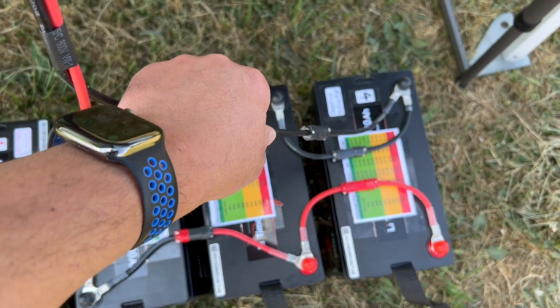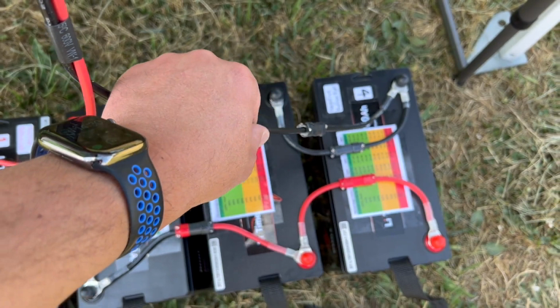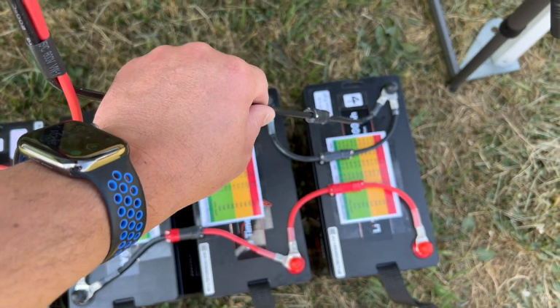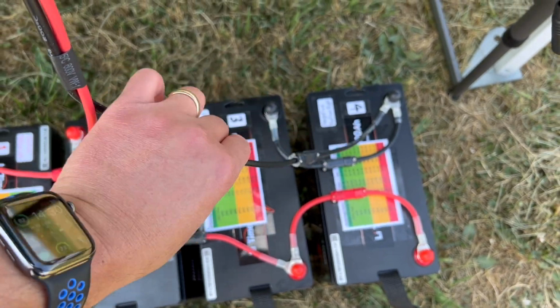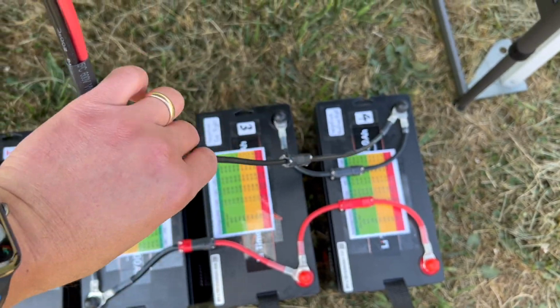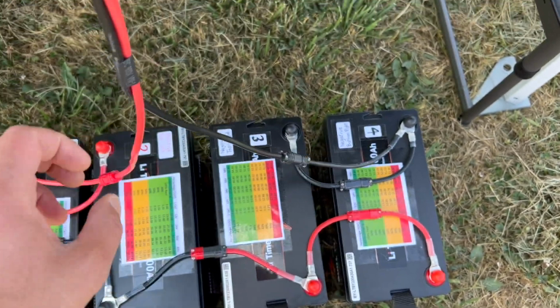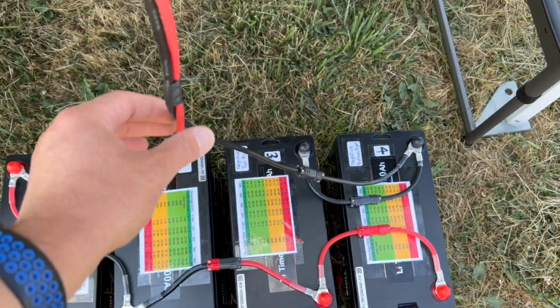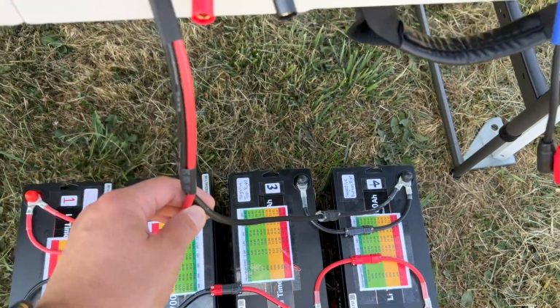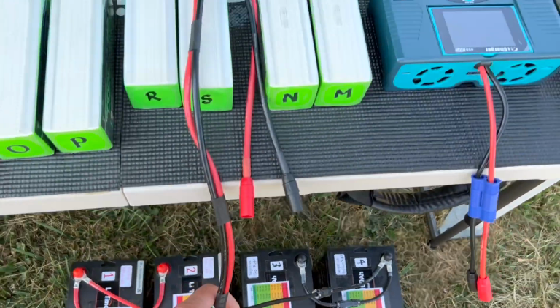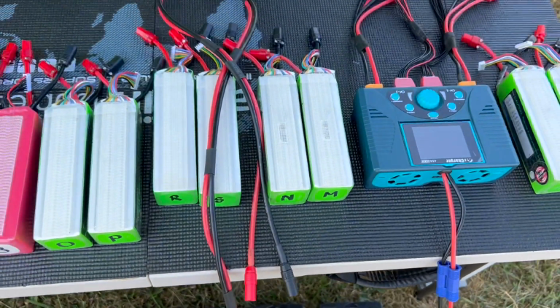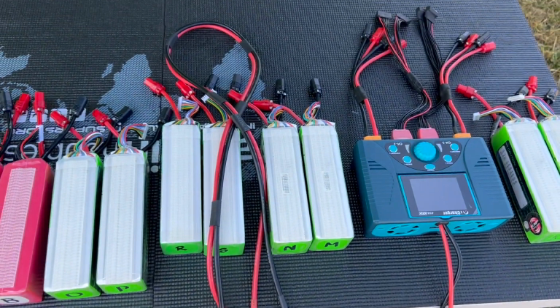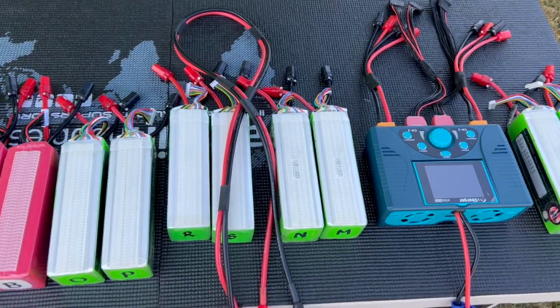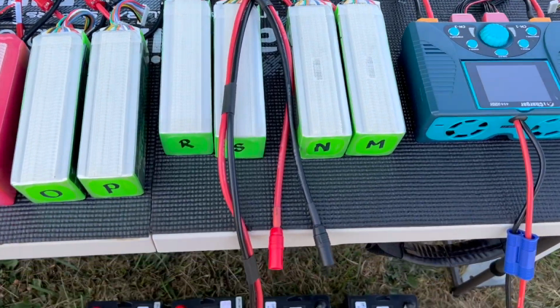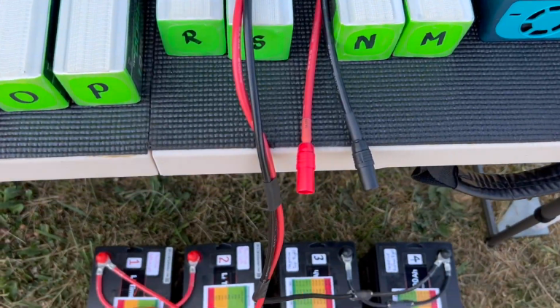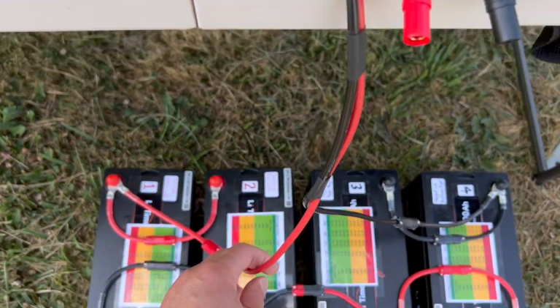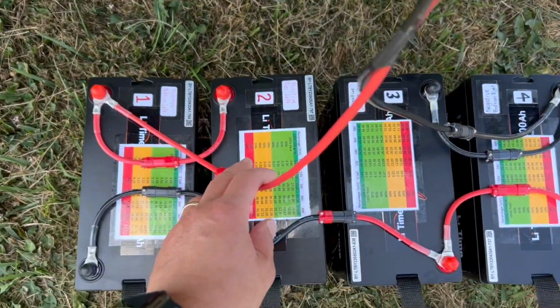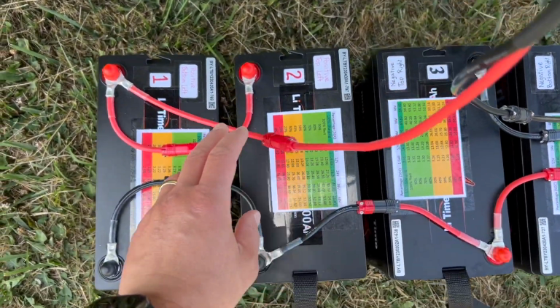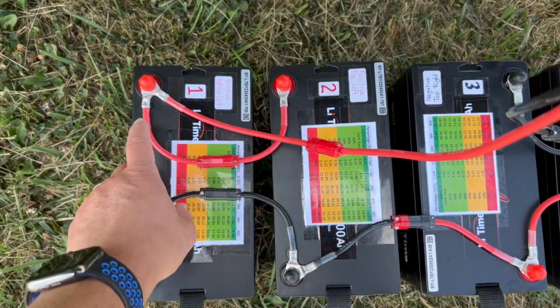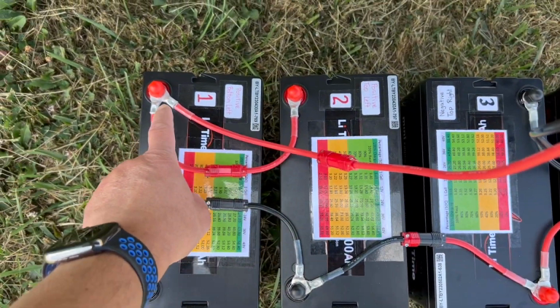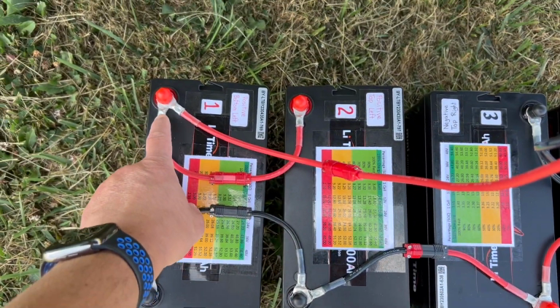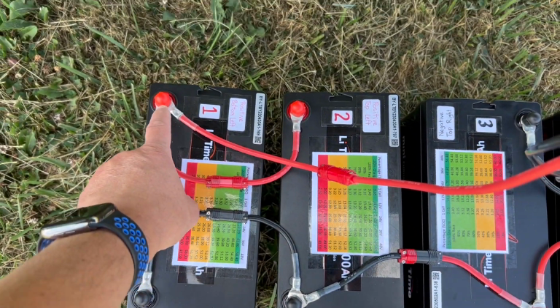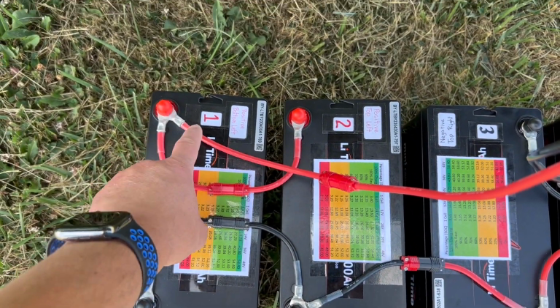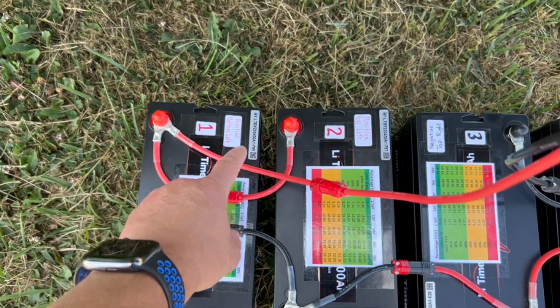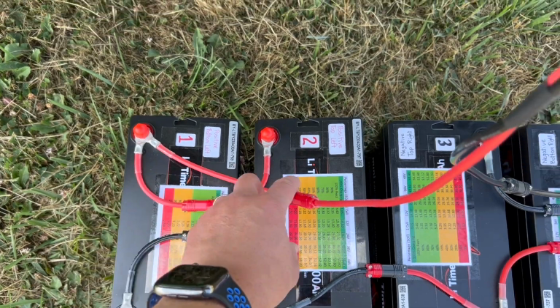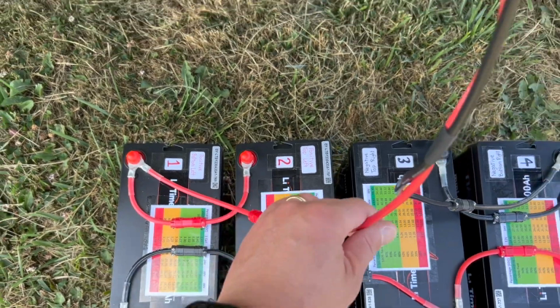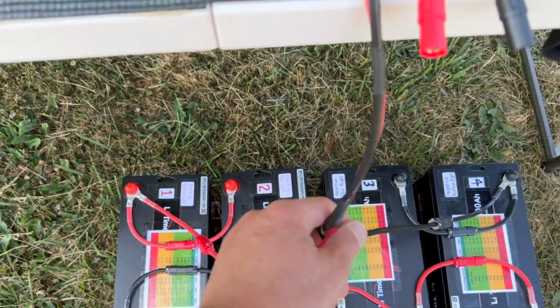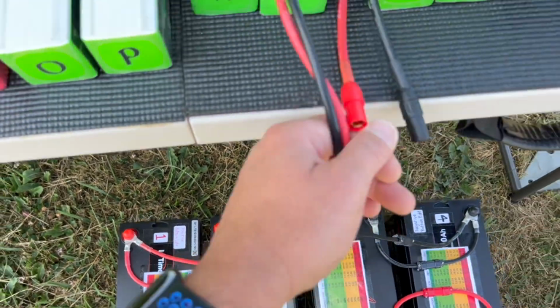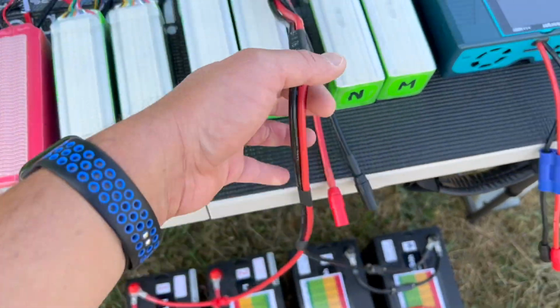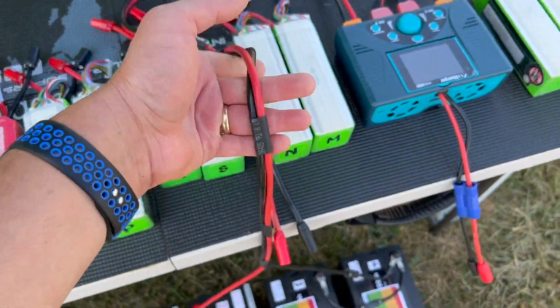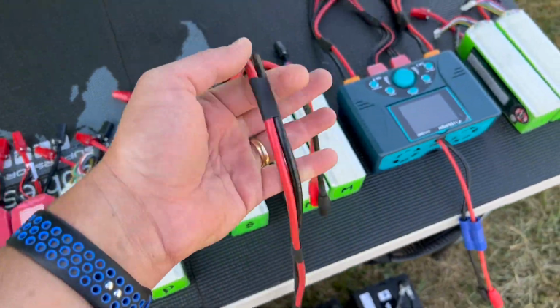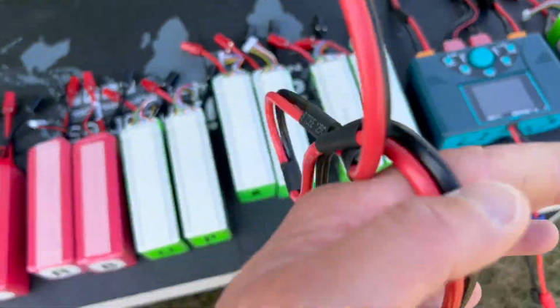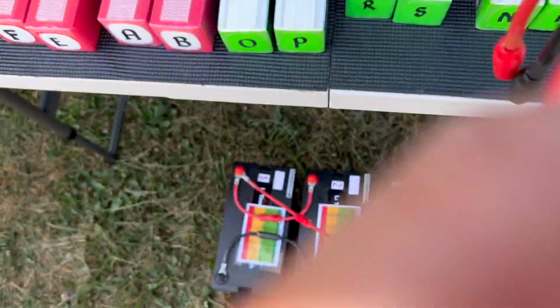Here you can see that I connected the black negative terminal to what's going to be my charging wire extension, as well as the positive red terminal to this extension wire.